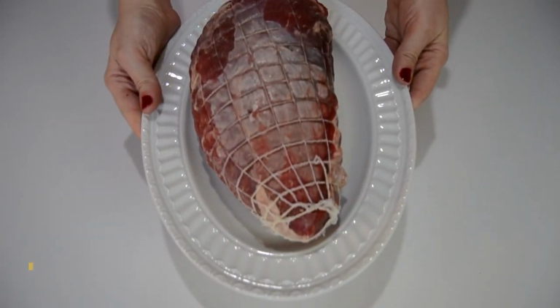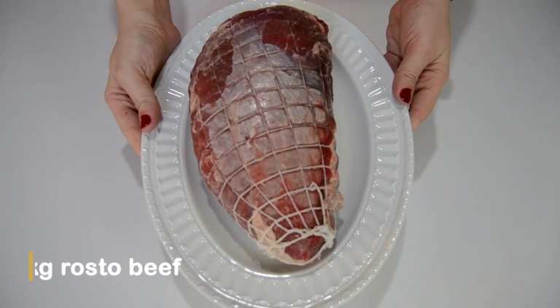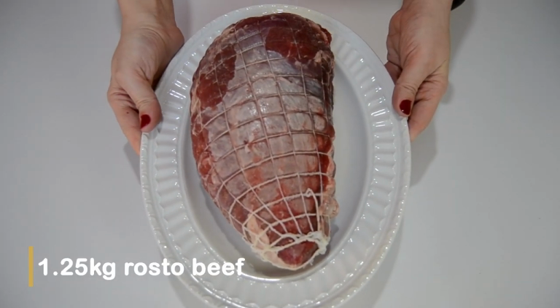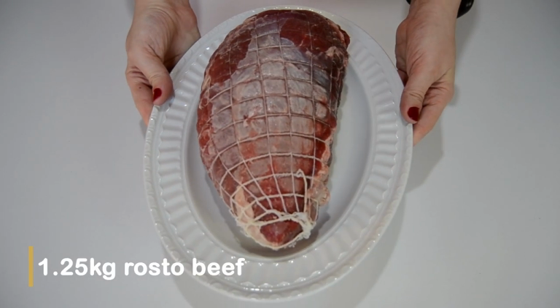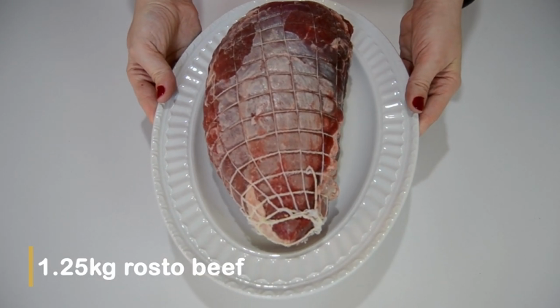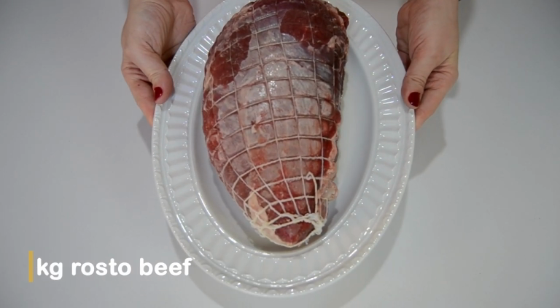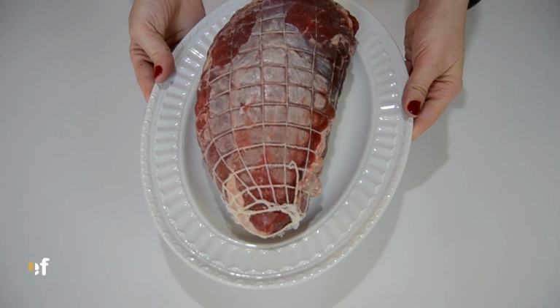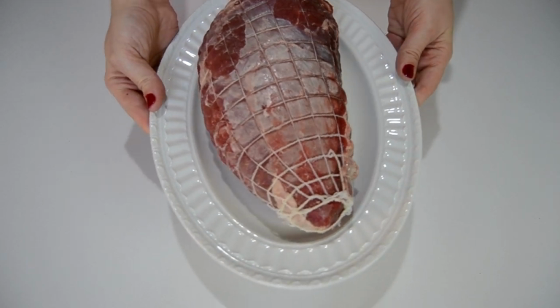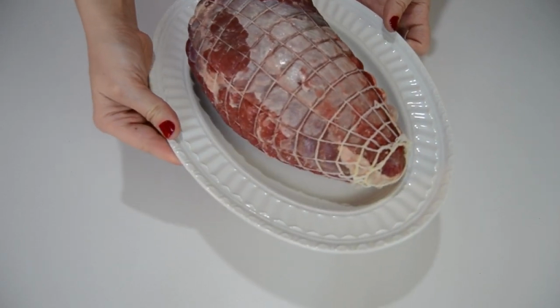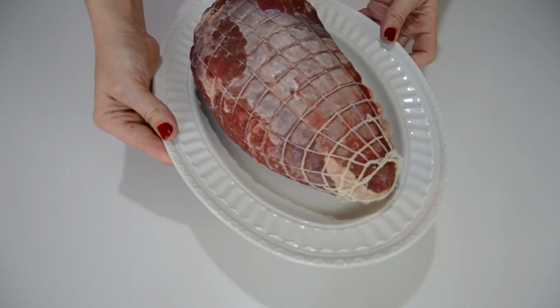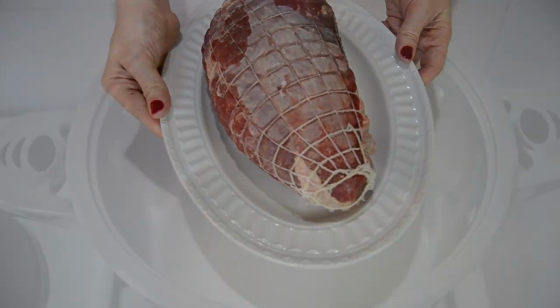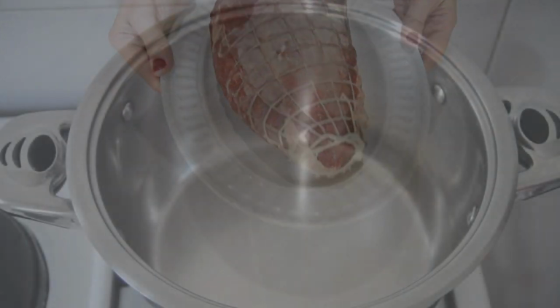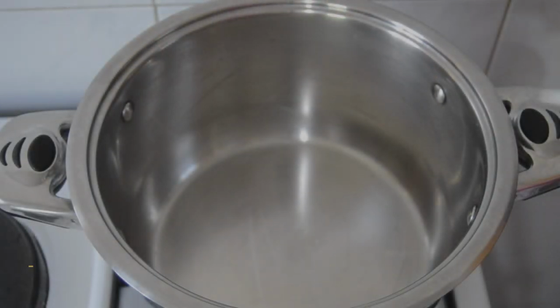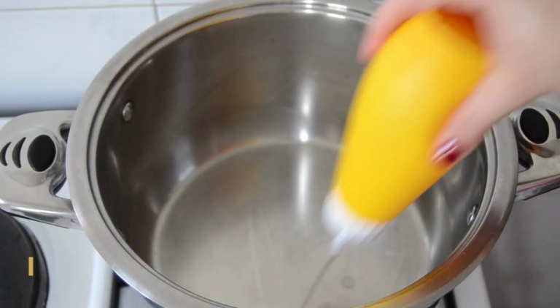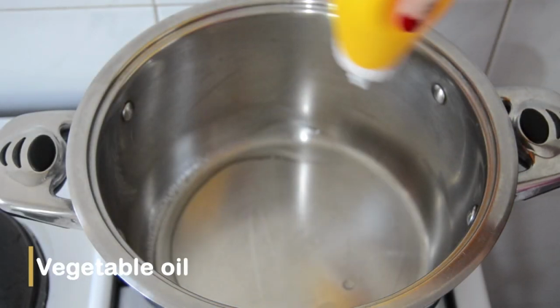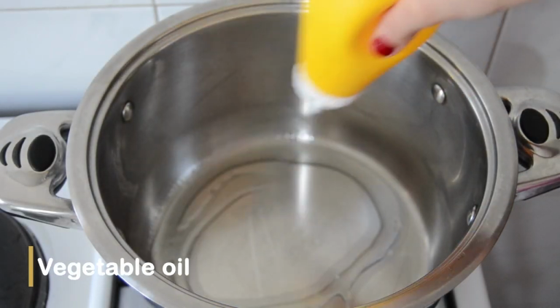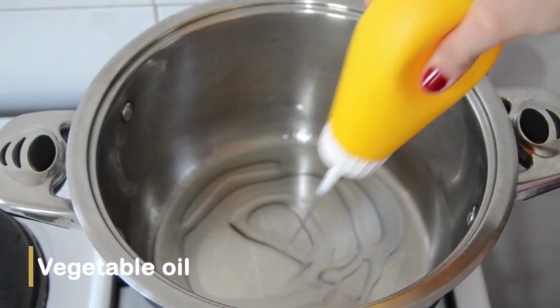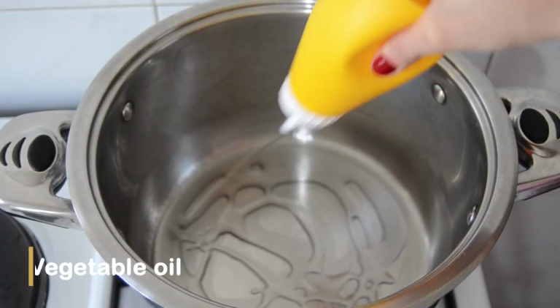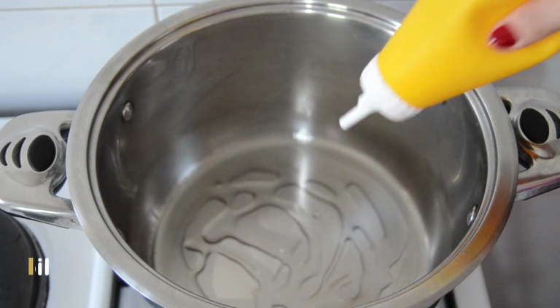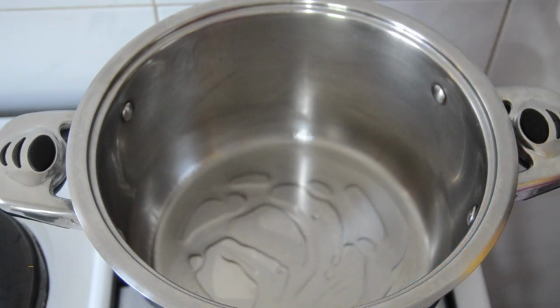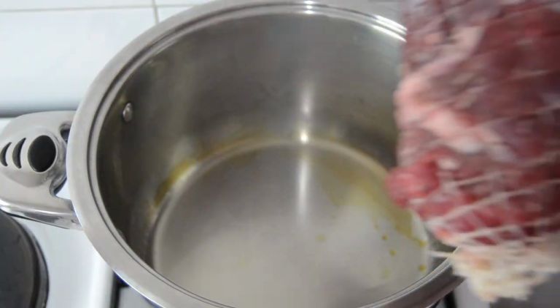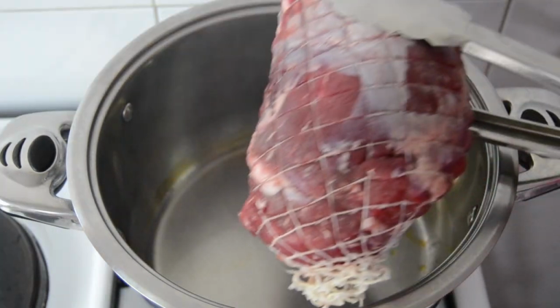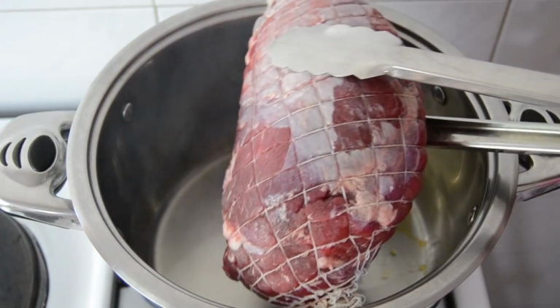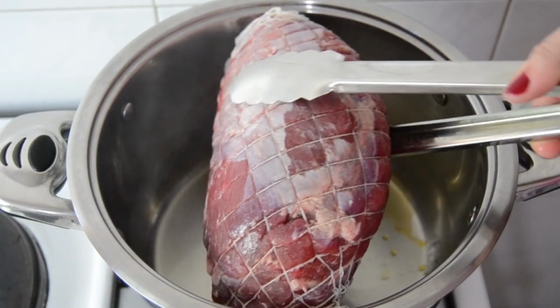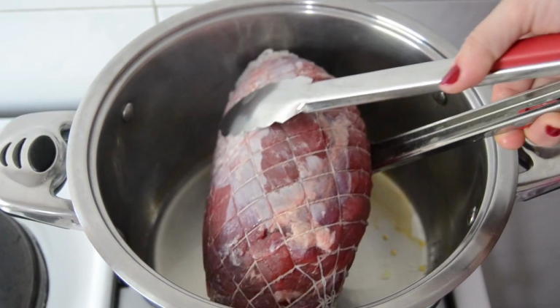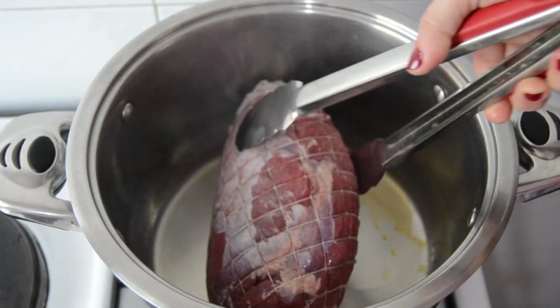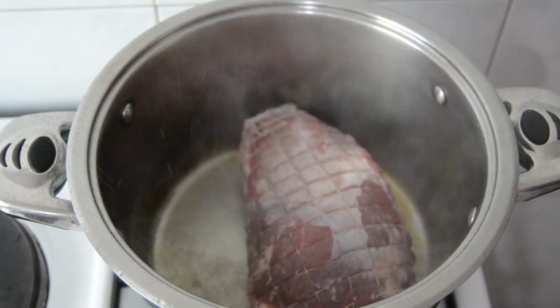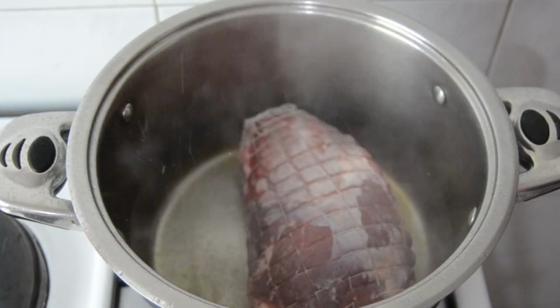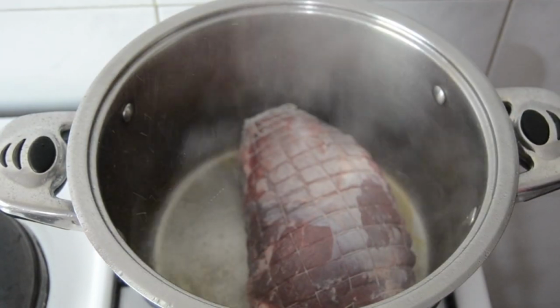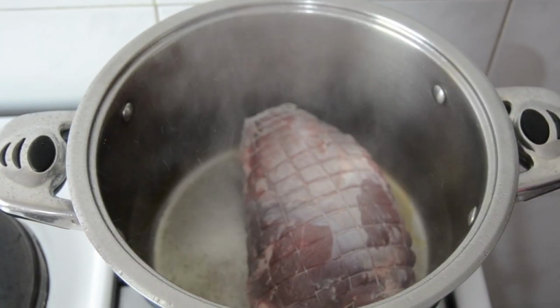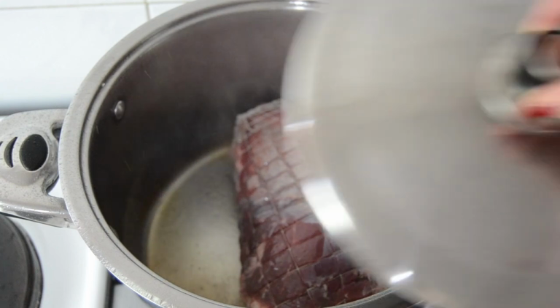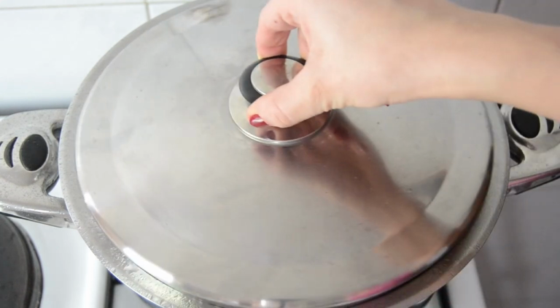I'll start by cooking the one and a quarter kilograms of rosto since it takes a long time to cook. In a large pot I'm heating some vegetable oil, then I'm grilling the rosto until it gets brown and colored, cooking it on both sides.